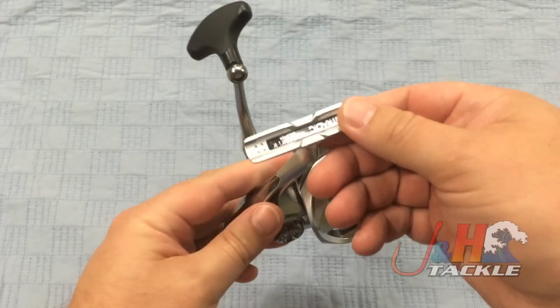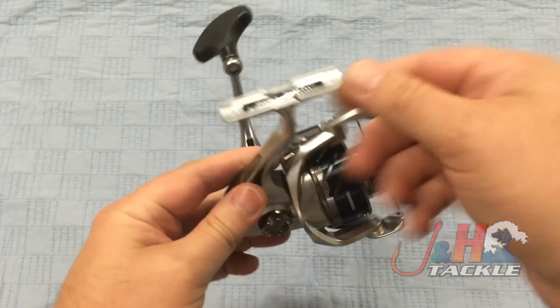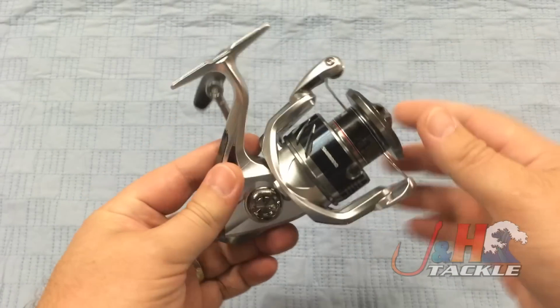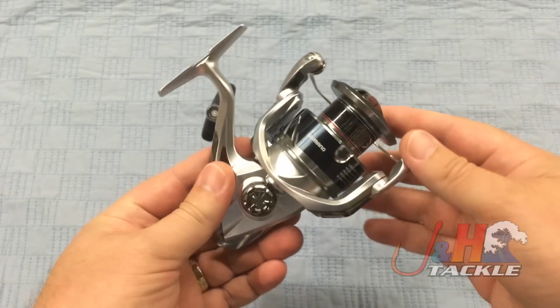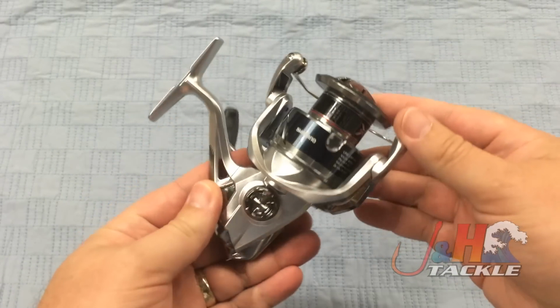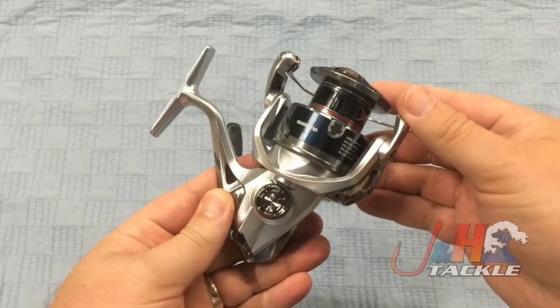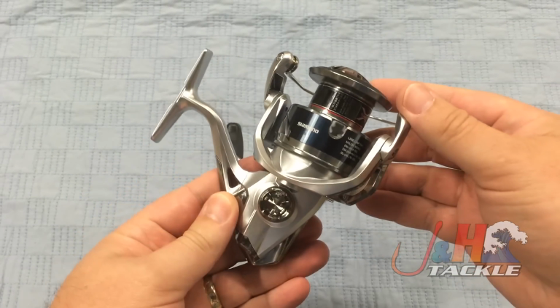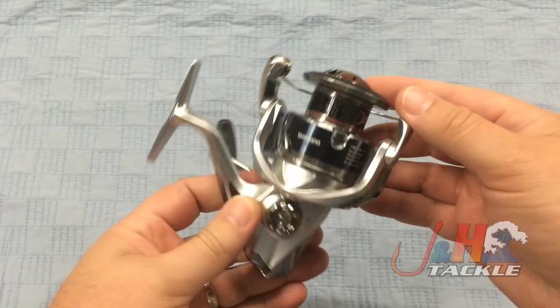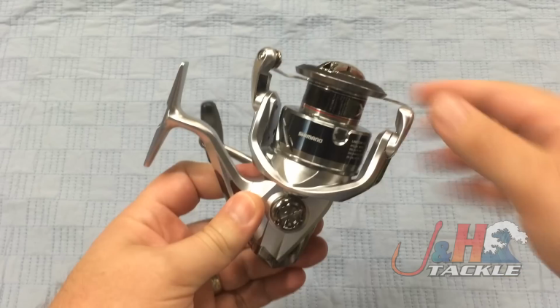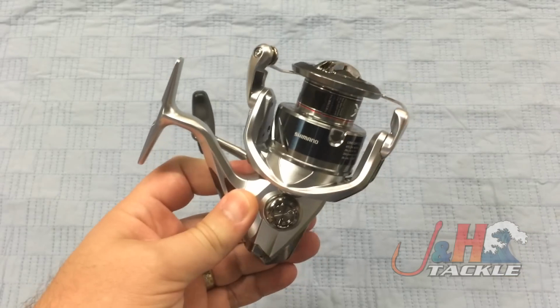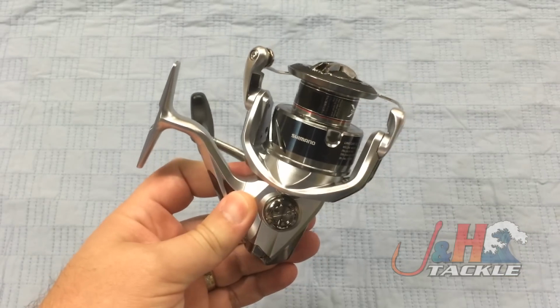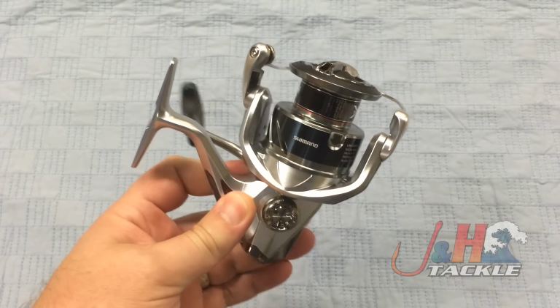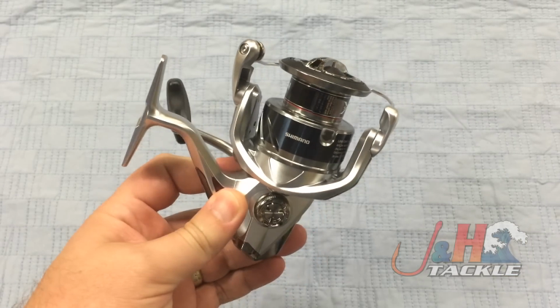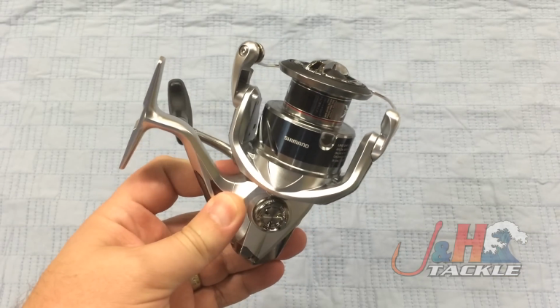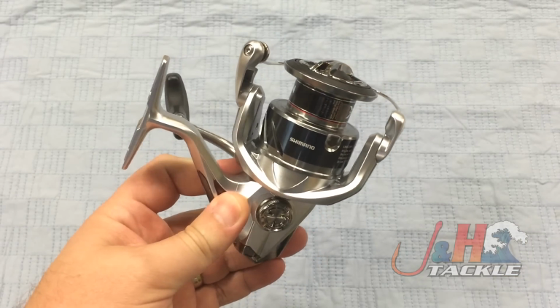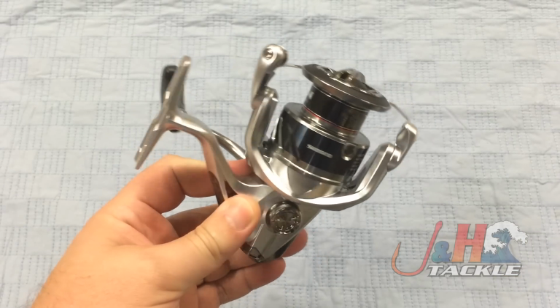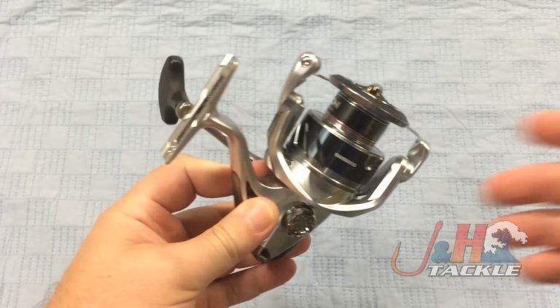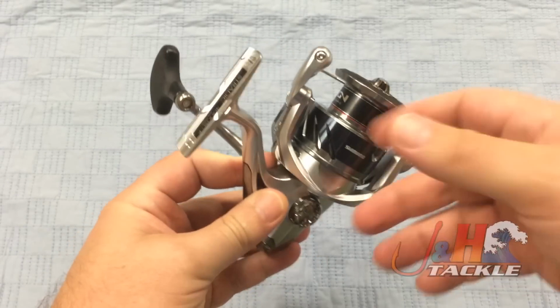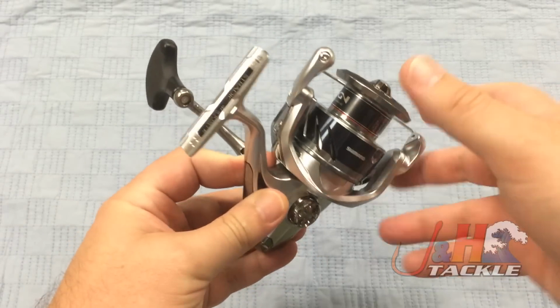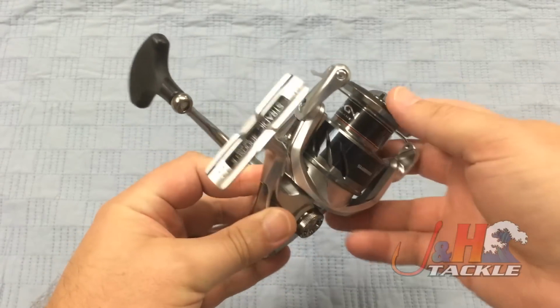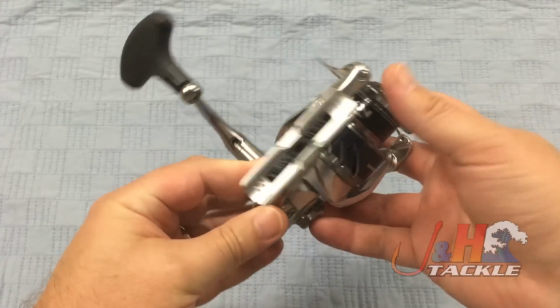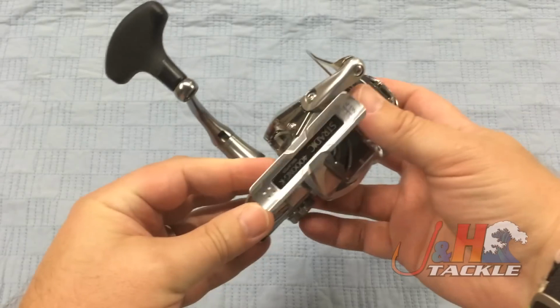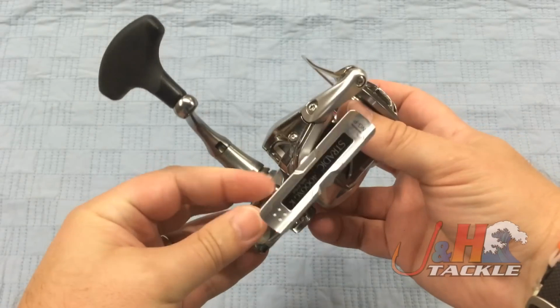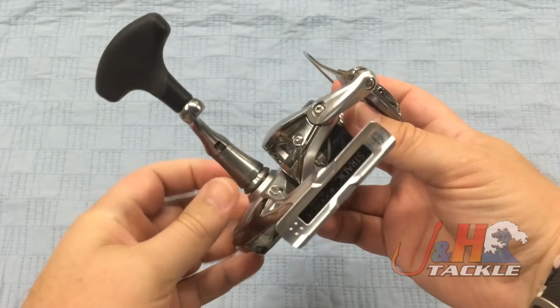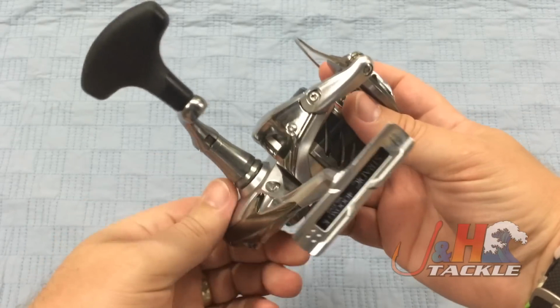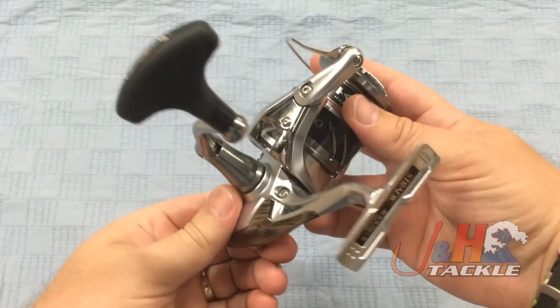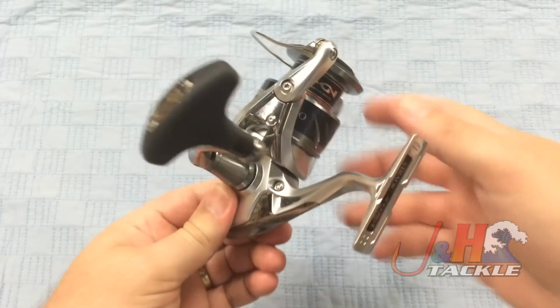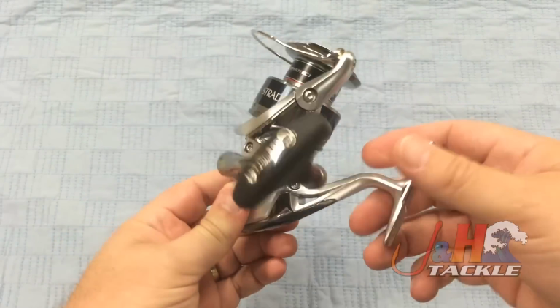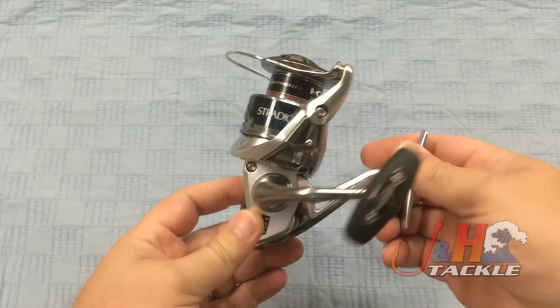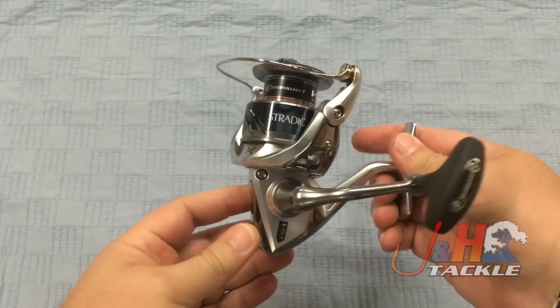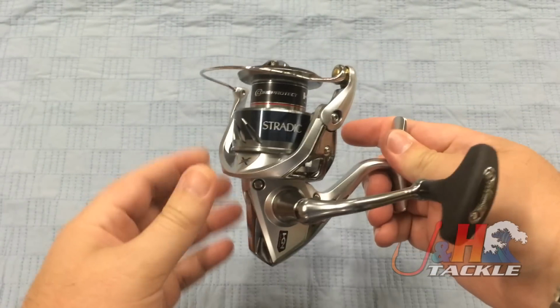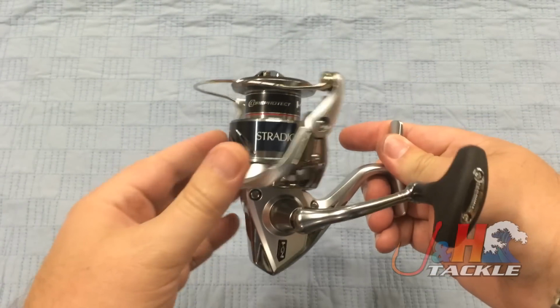Stratik is sort of their $200 range flagship reel. Super popular — just a great reel in every way, and they made it even better.